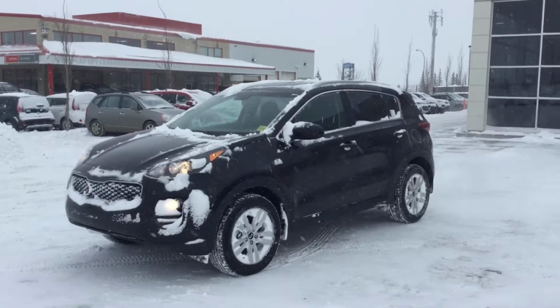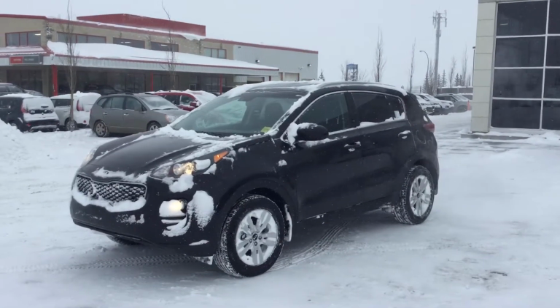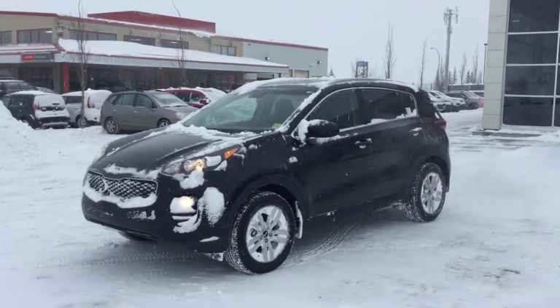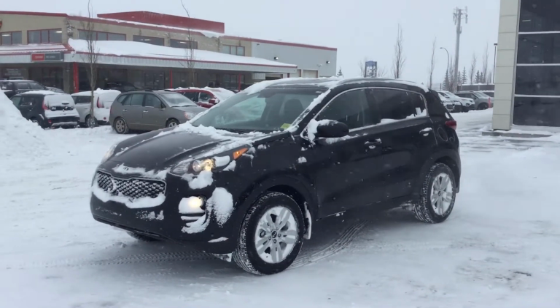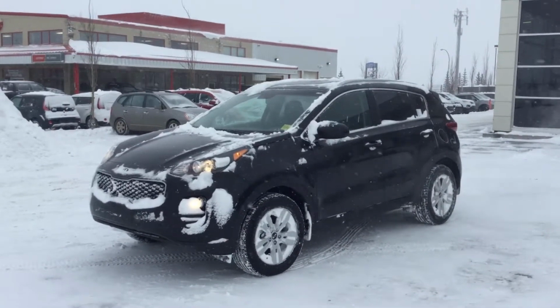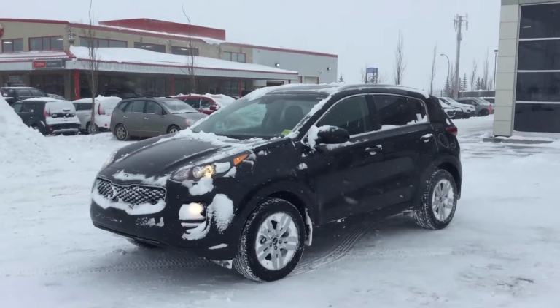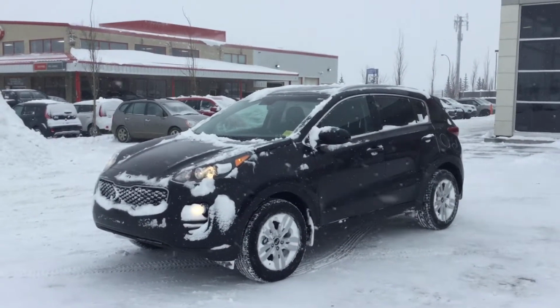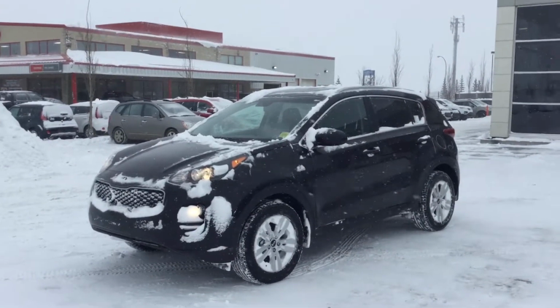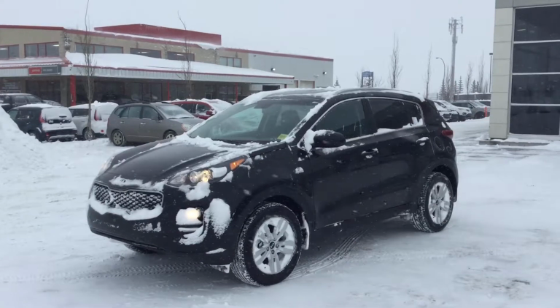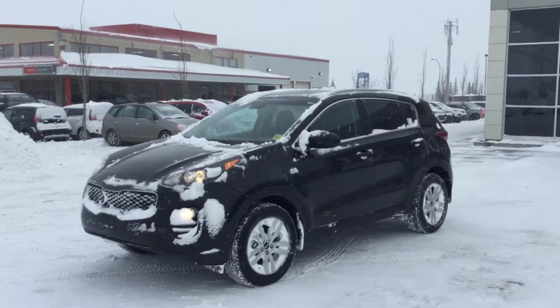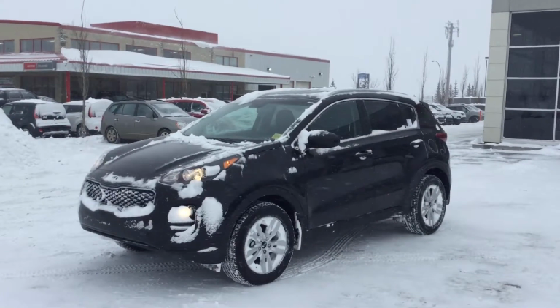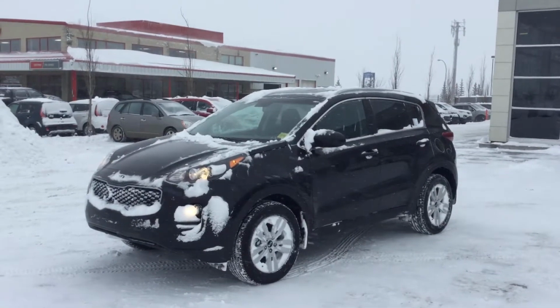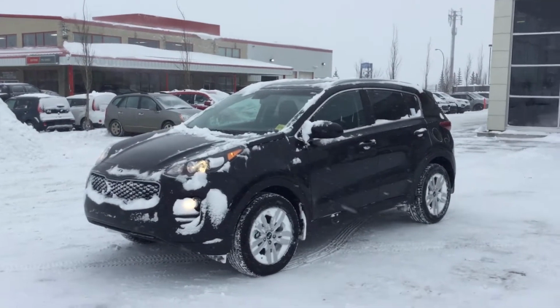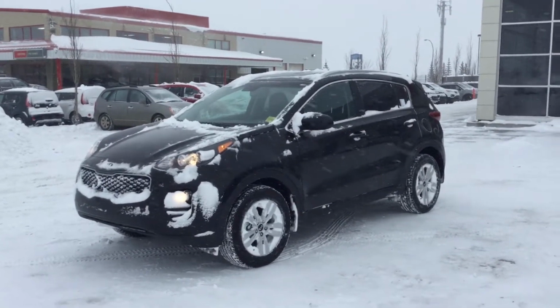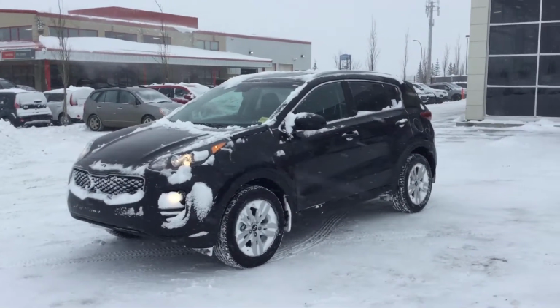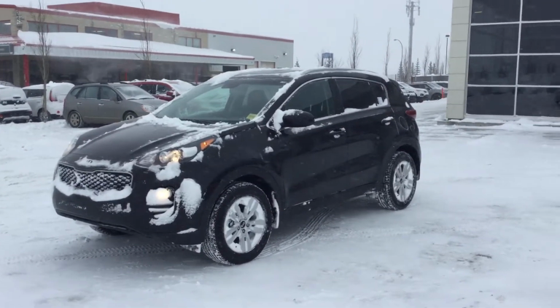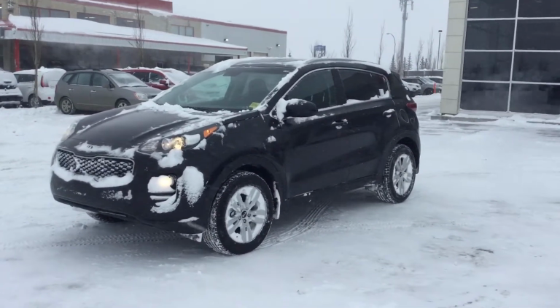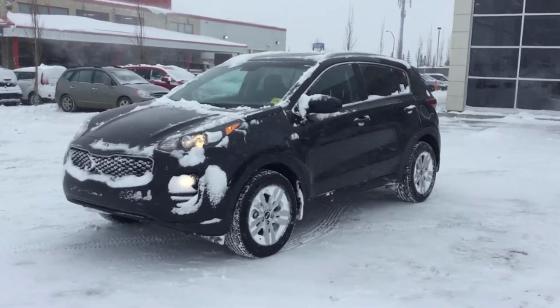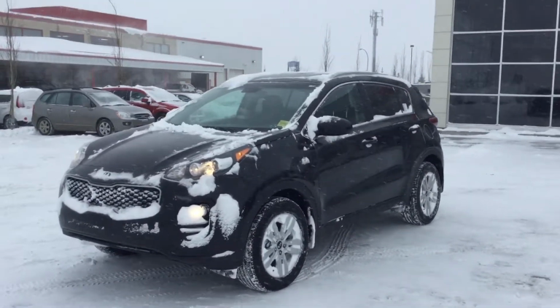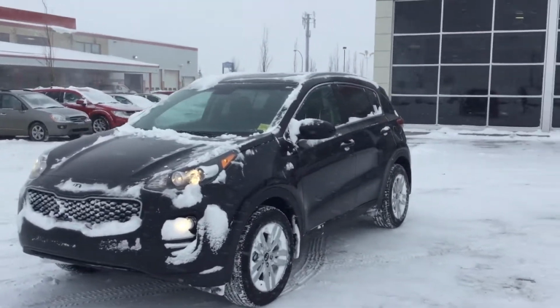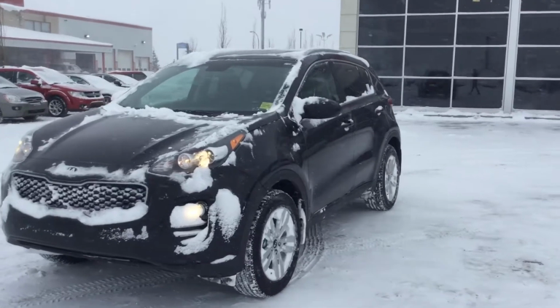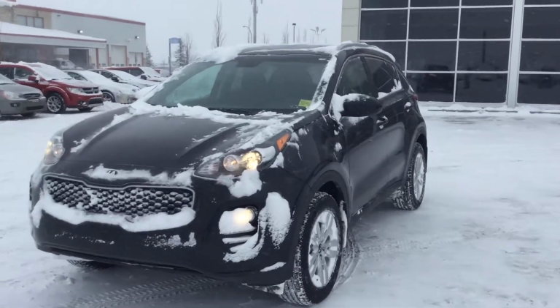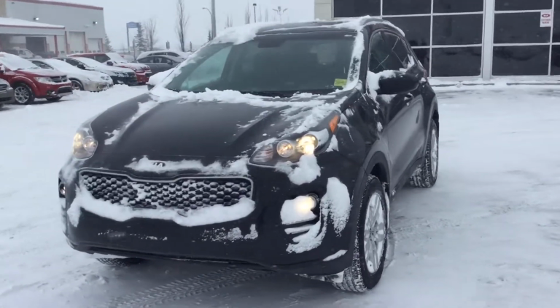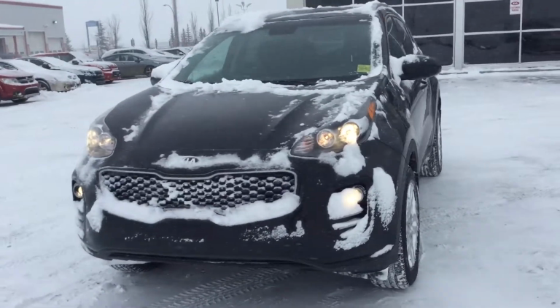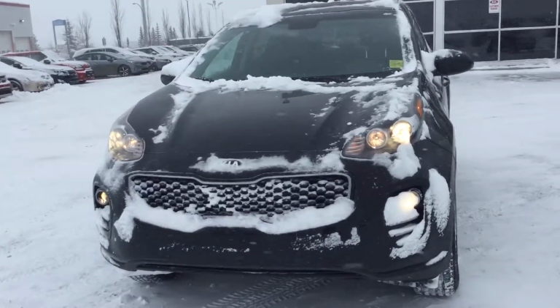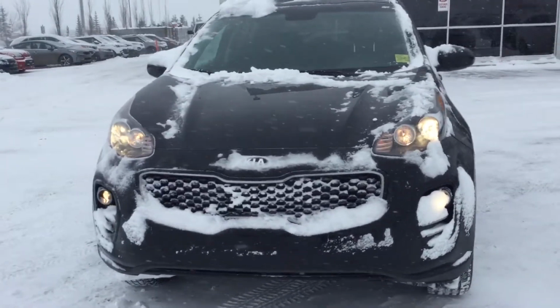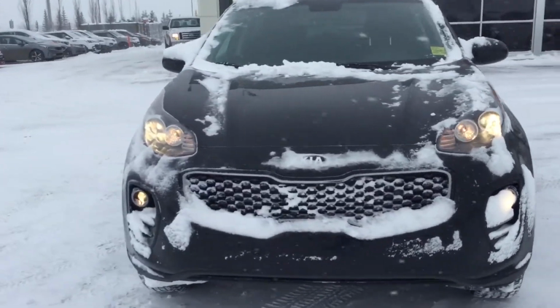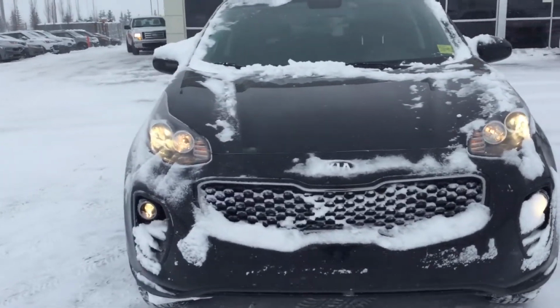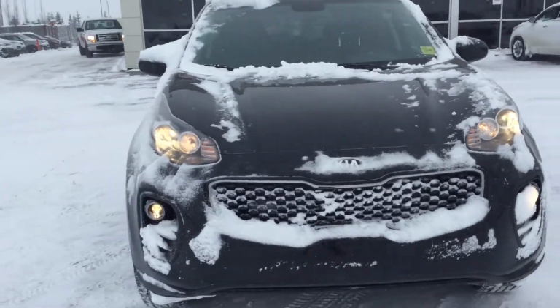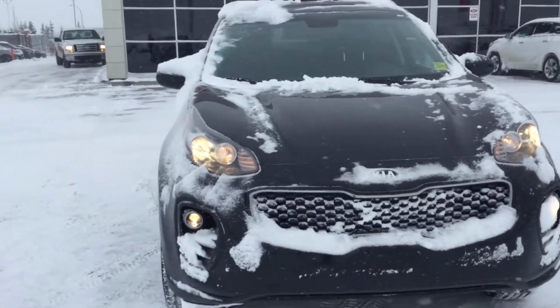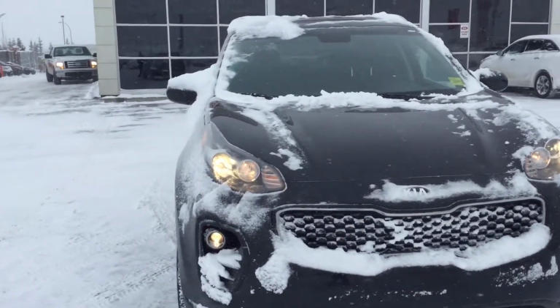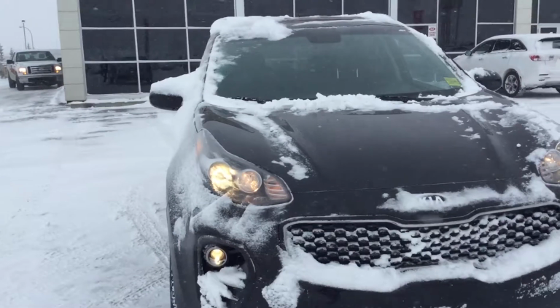Hey, this is Alex from Assured Kia. I'm going to do a quick walk-around video of the 2018 Kia Sportage LX all-wheel drive. This is the exact vehicle that you inquired on — Ebony Black, which is very sharp. I'm just going to take you around the inside and the outside here quickly.